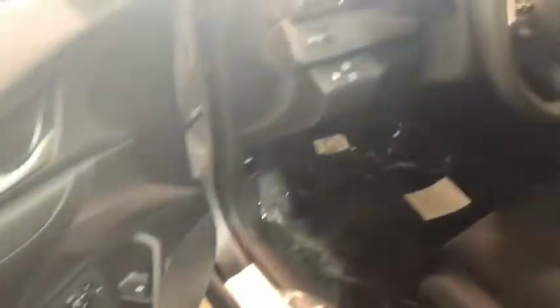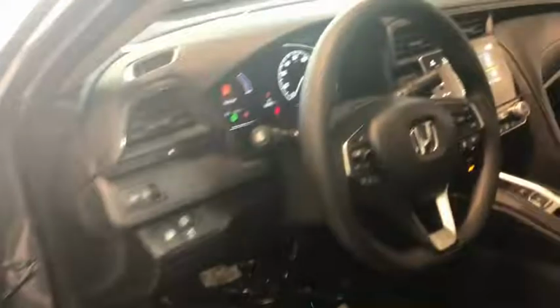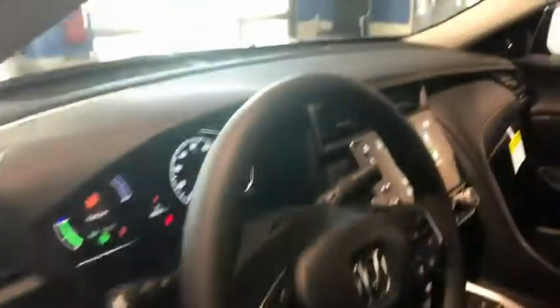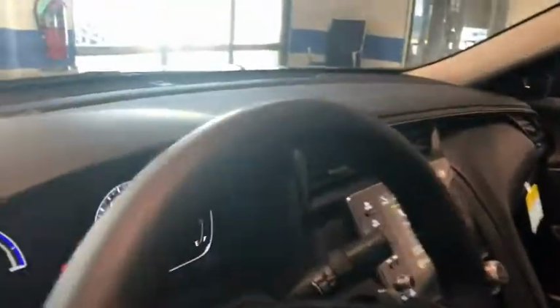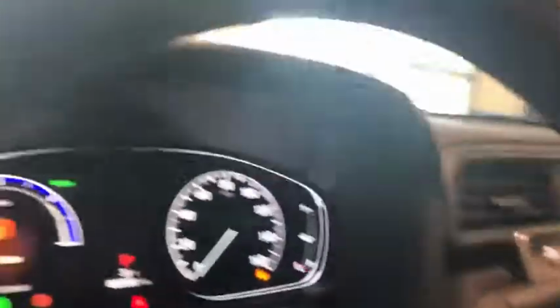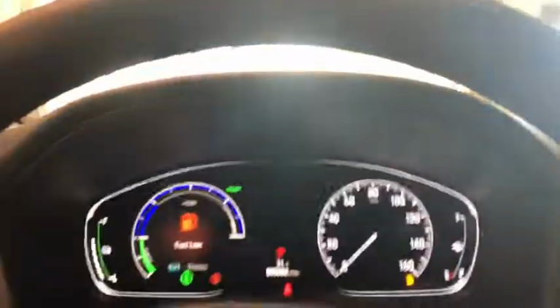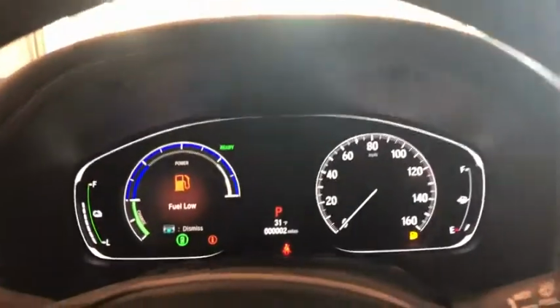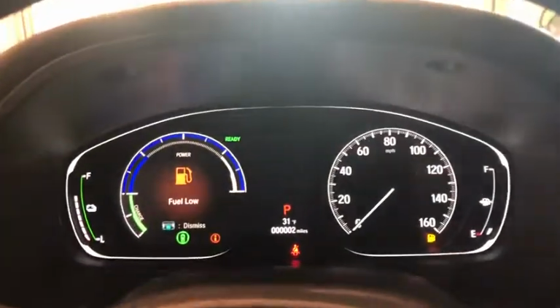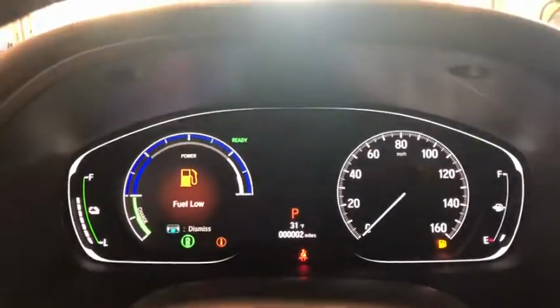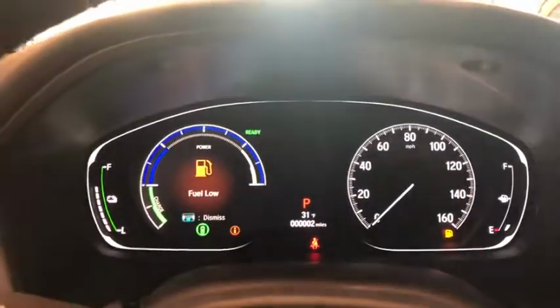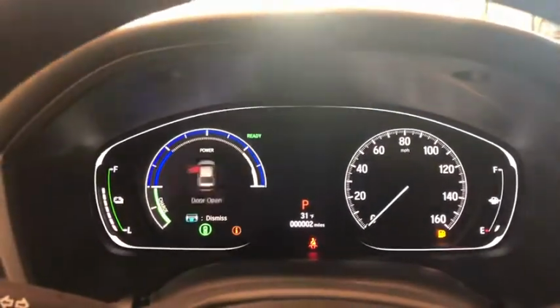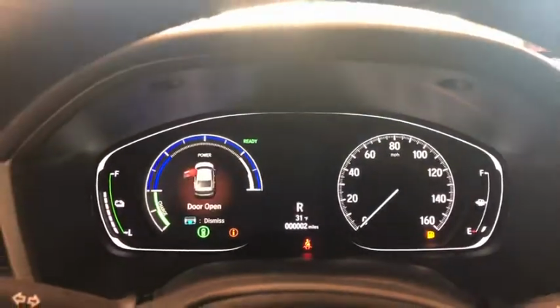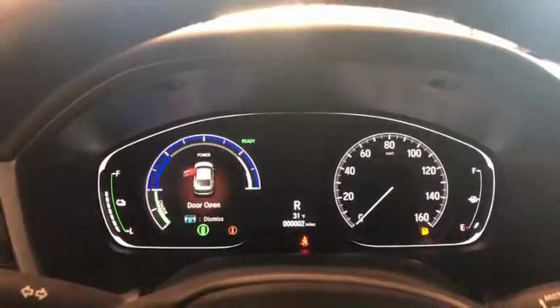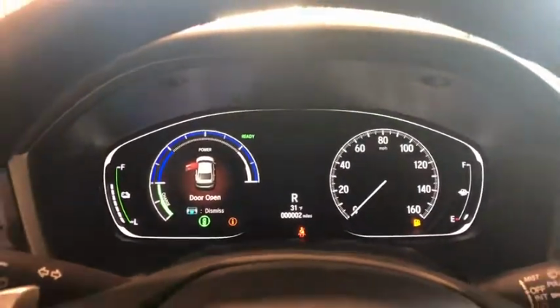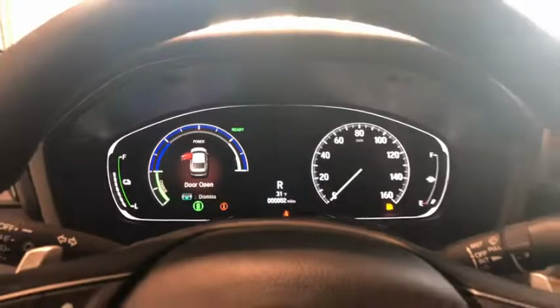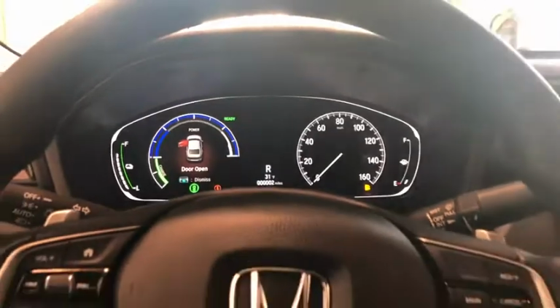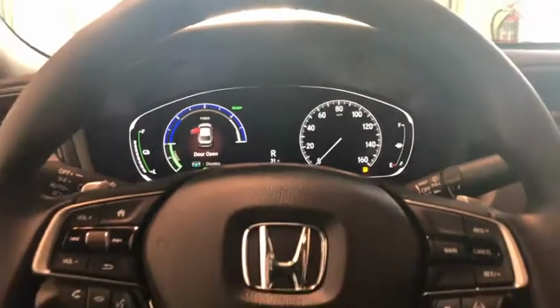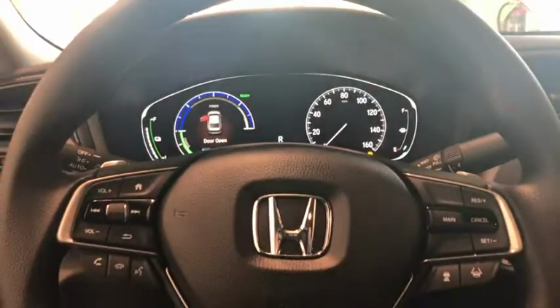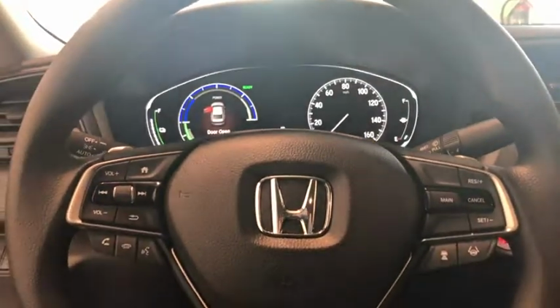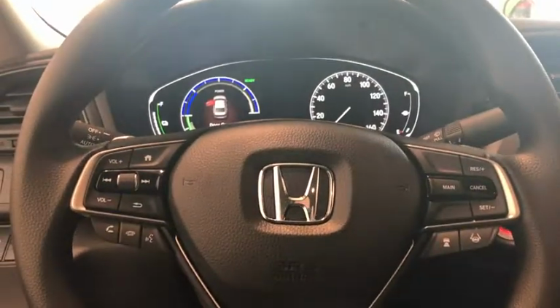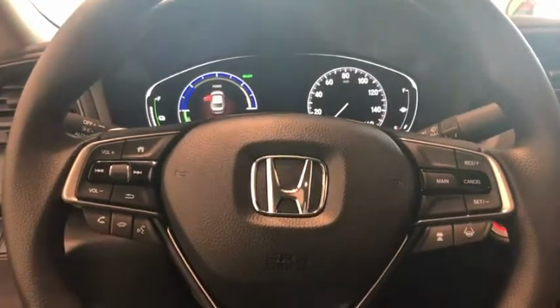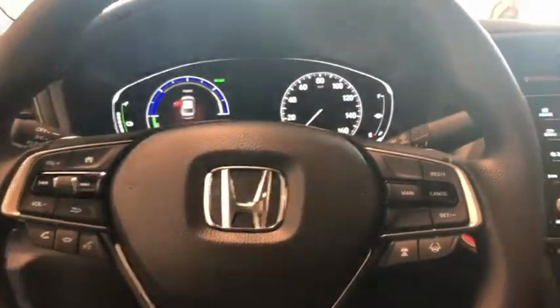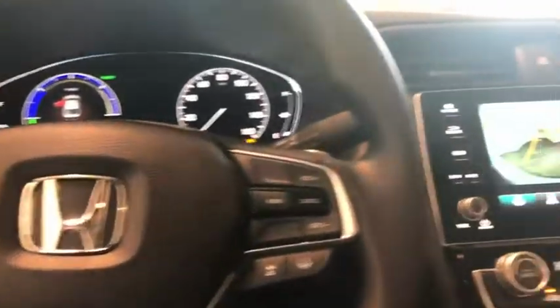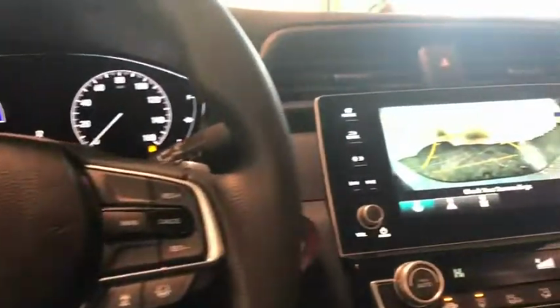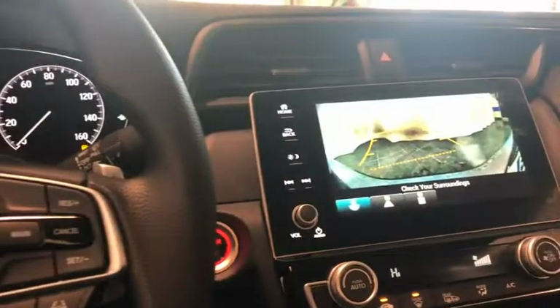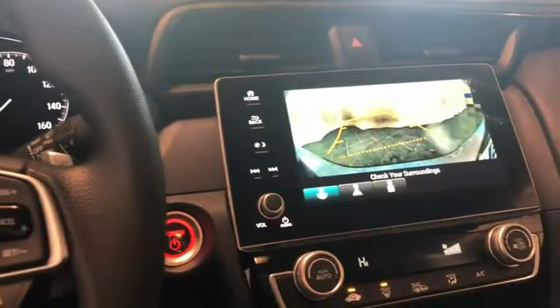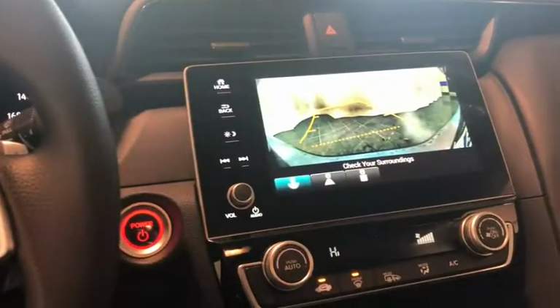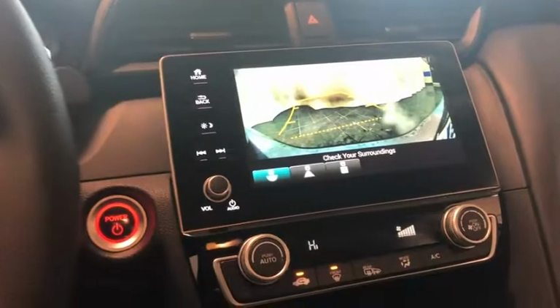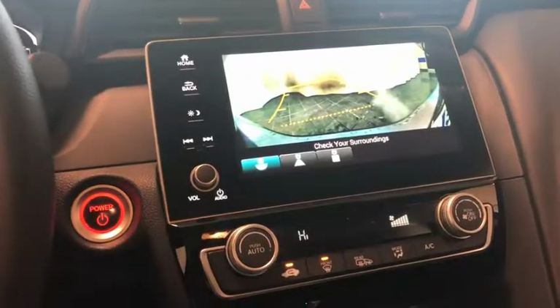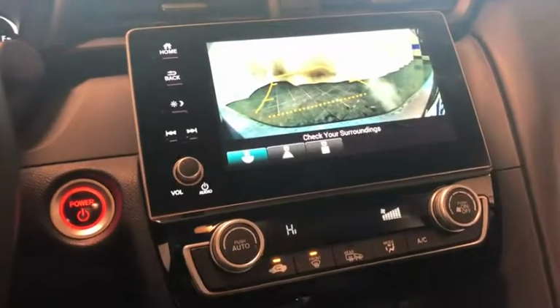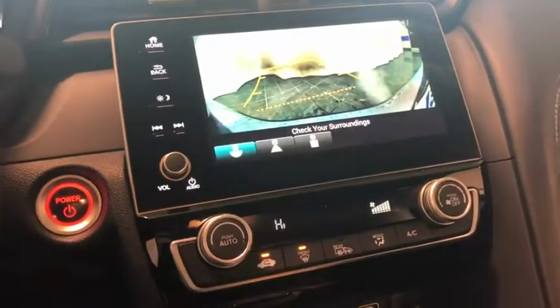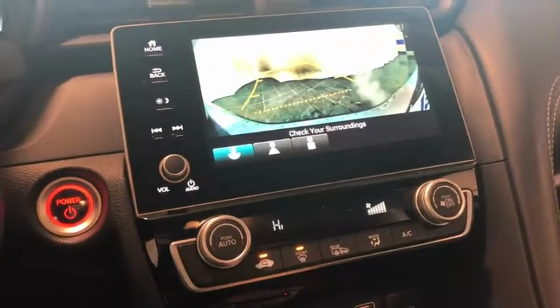Power windows, rear window defroster, trip computer, remote keyless entry, panic alarm, brake assist, tilt steering wheel, front reading lamp, driver vanity mirror, front bucket seats, passenger vanity mirror.